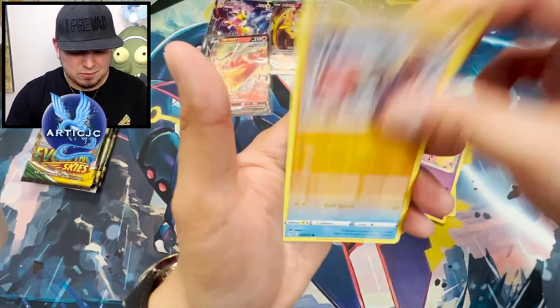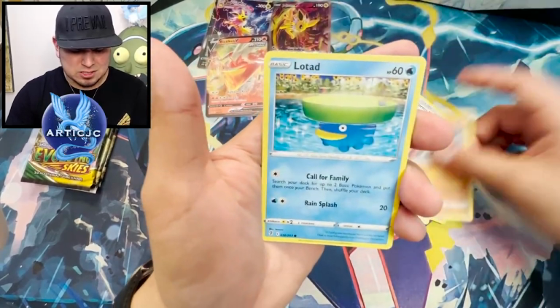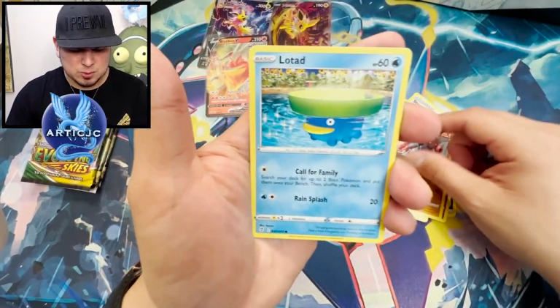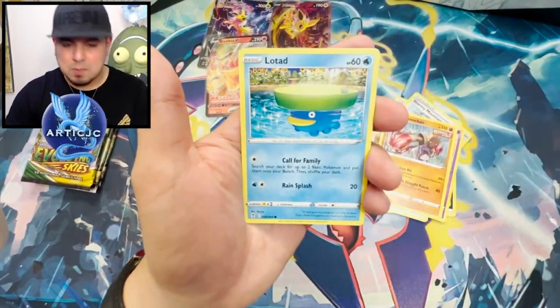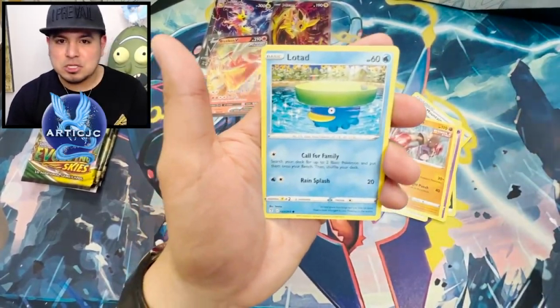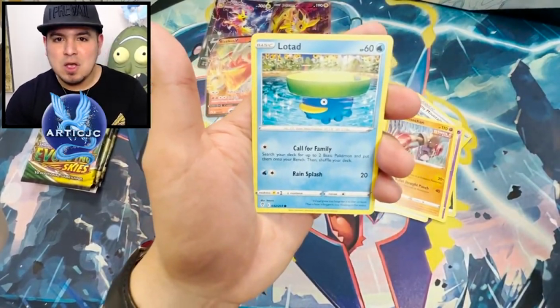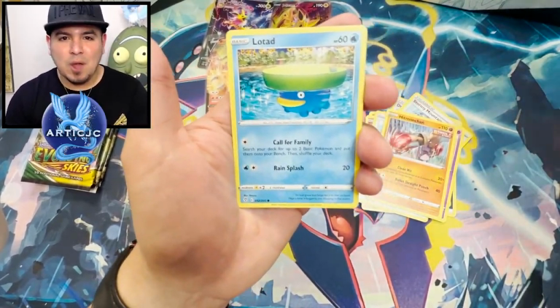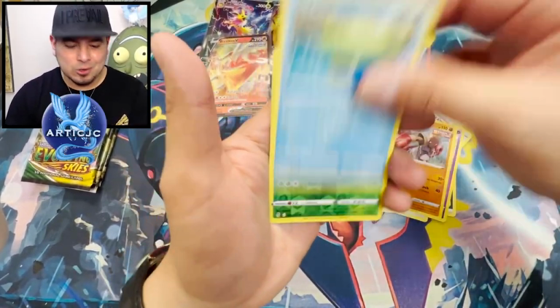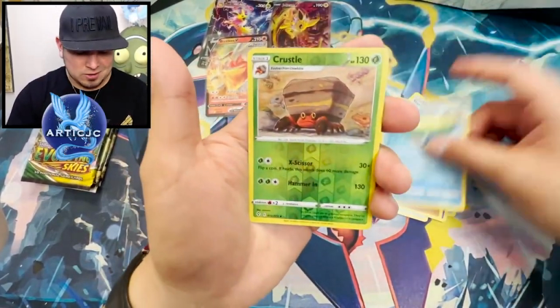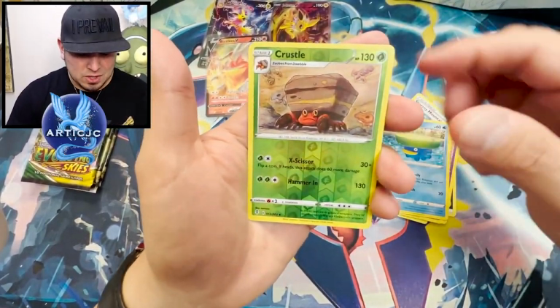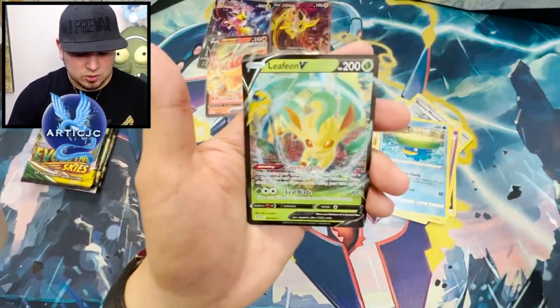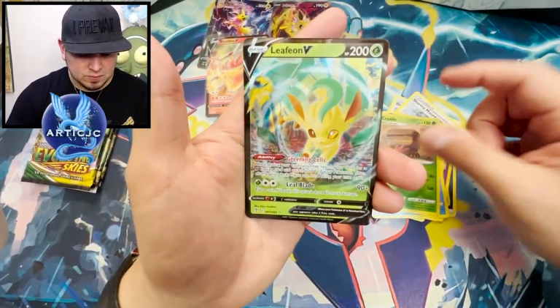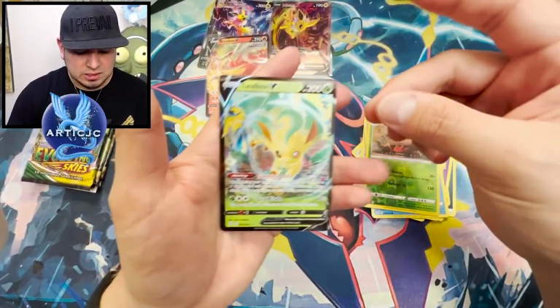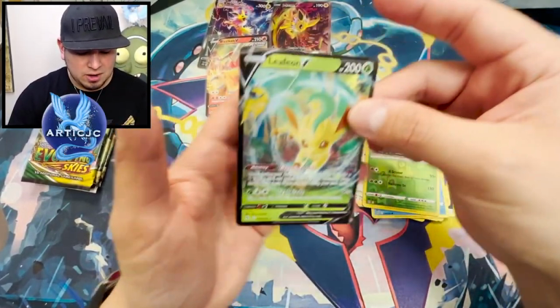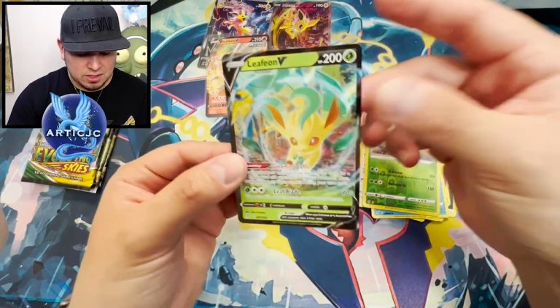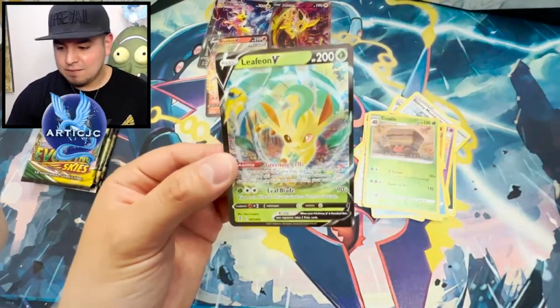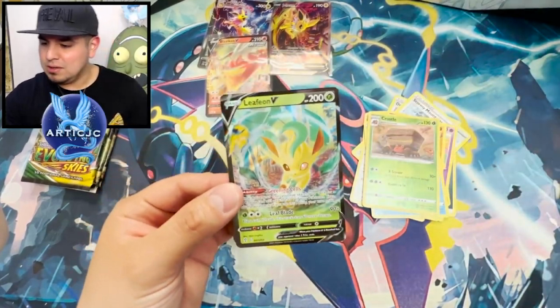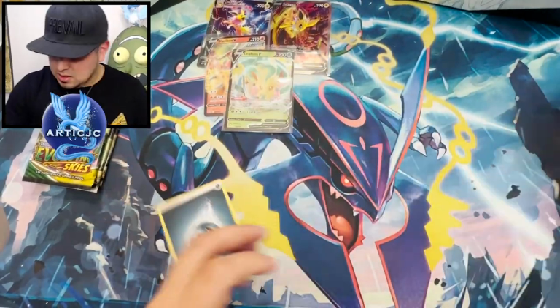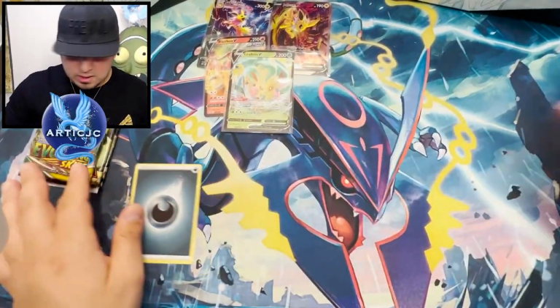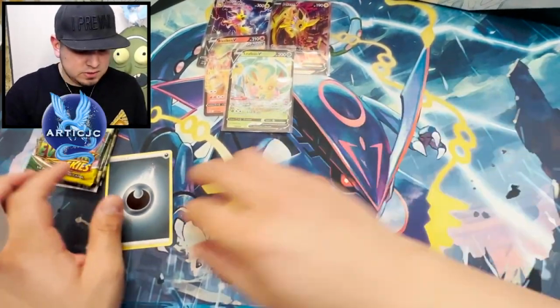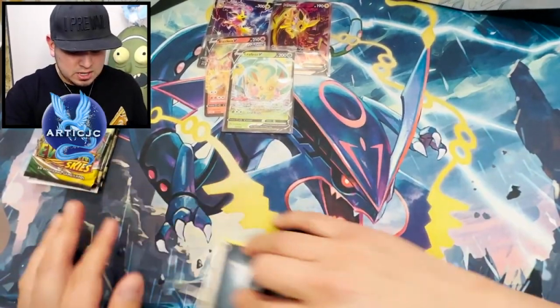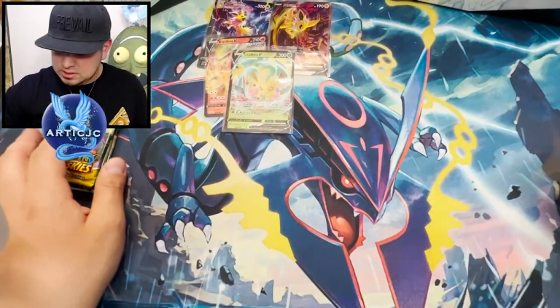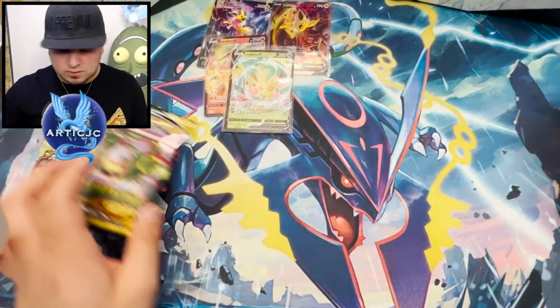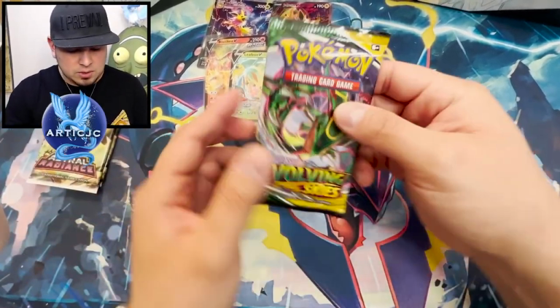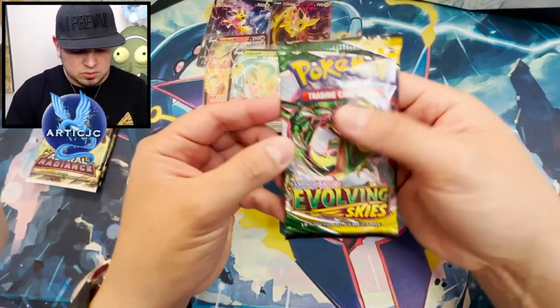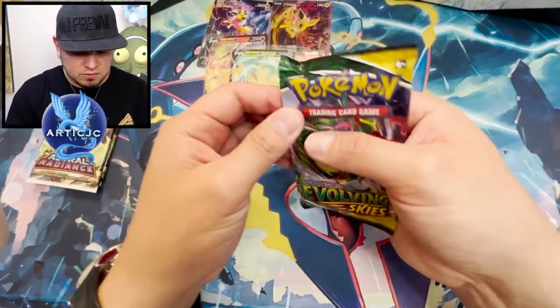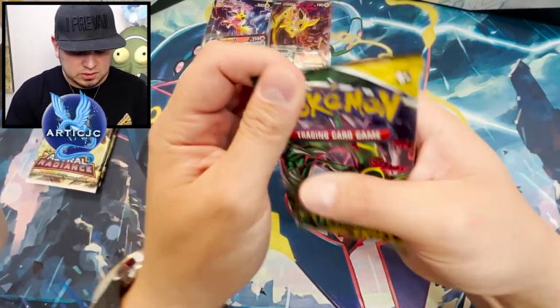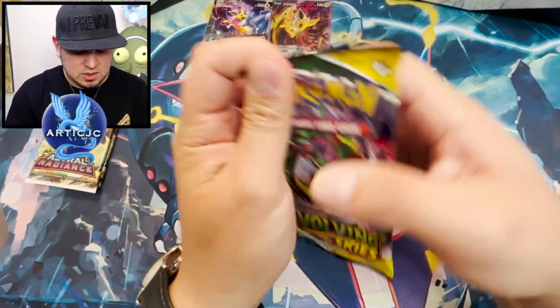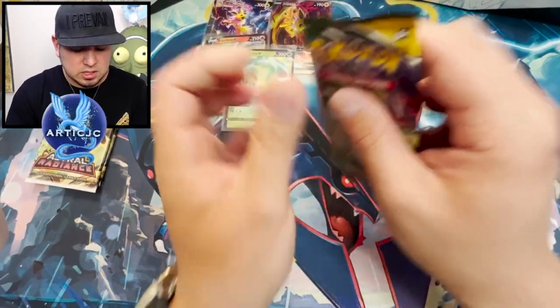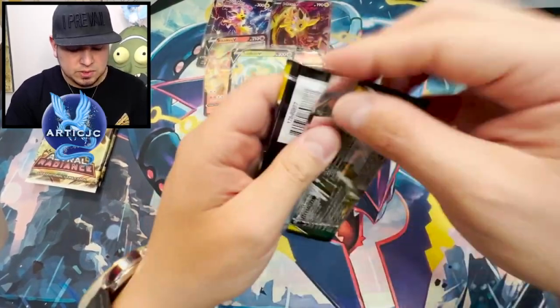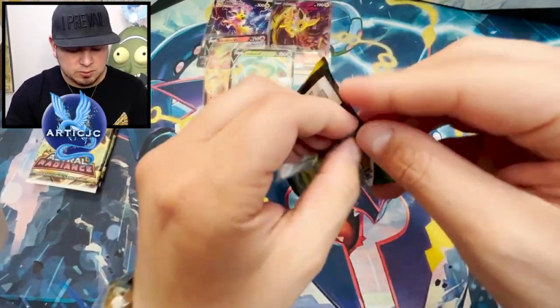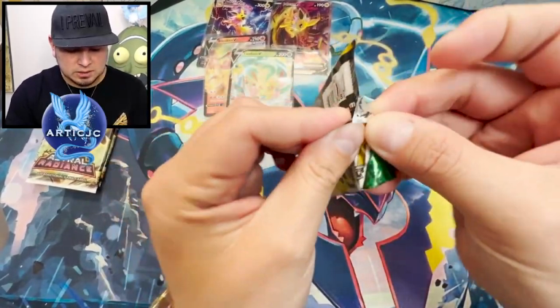Crustle. Leafeon V — not for me though. Evolving Skies is definitely coming through so far. Let's see — can this other pack deliver?